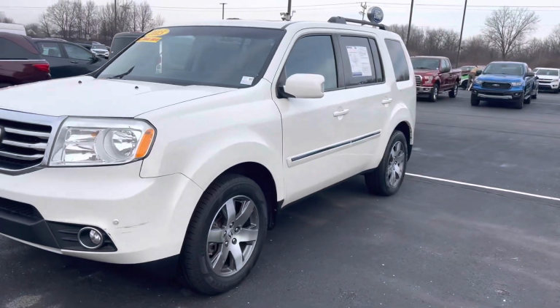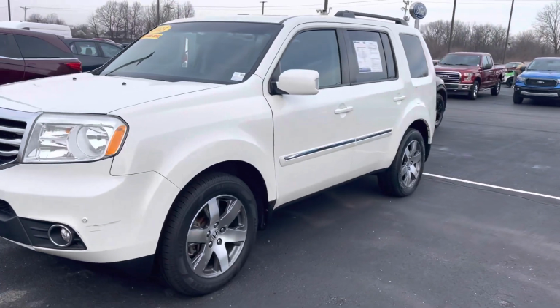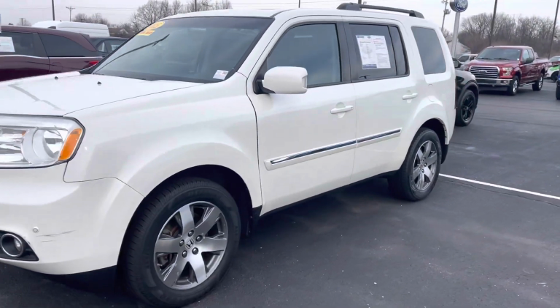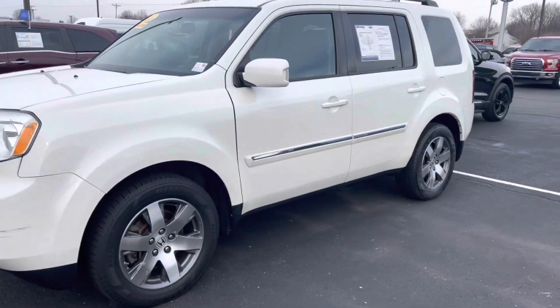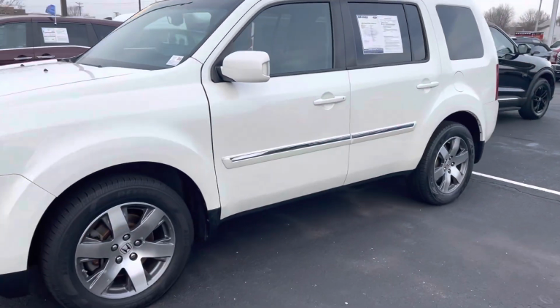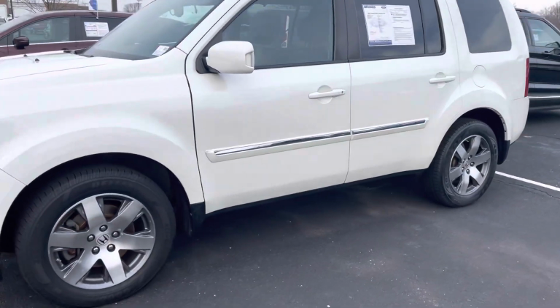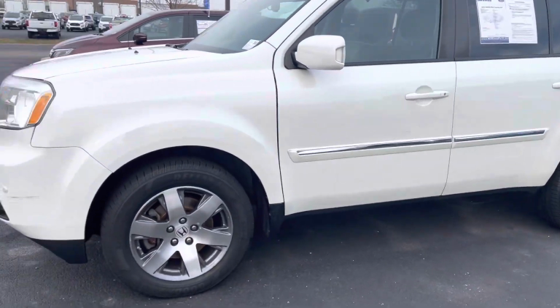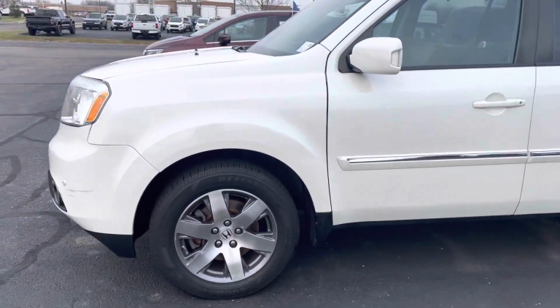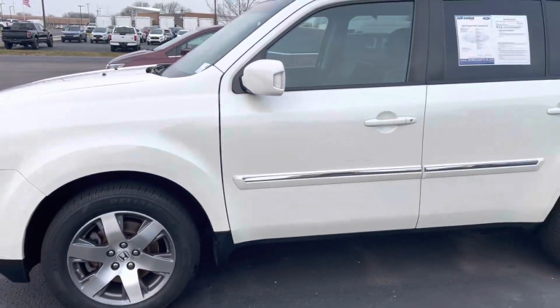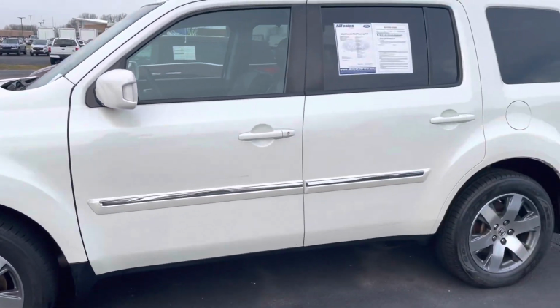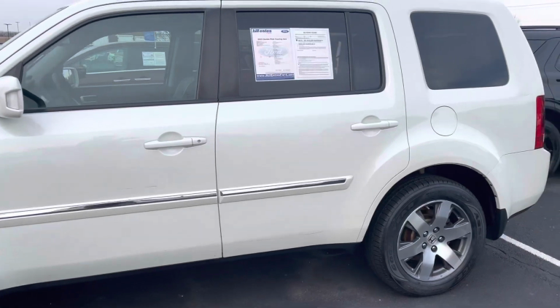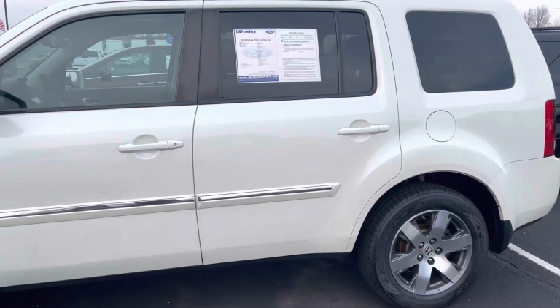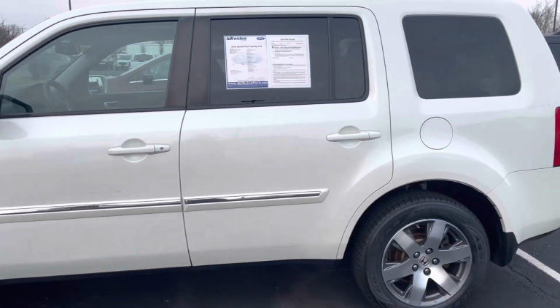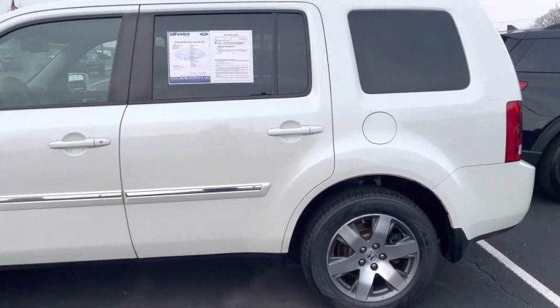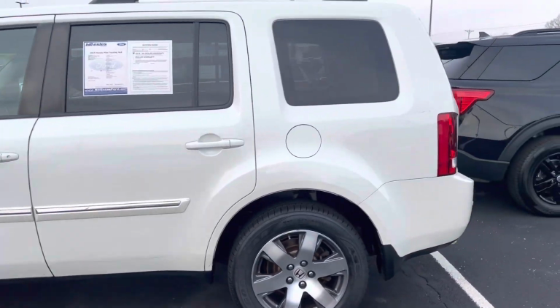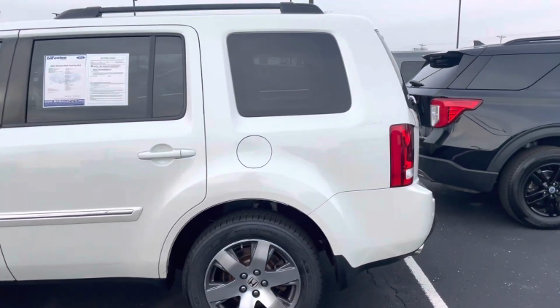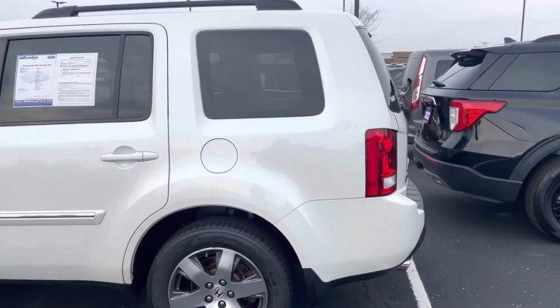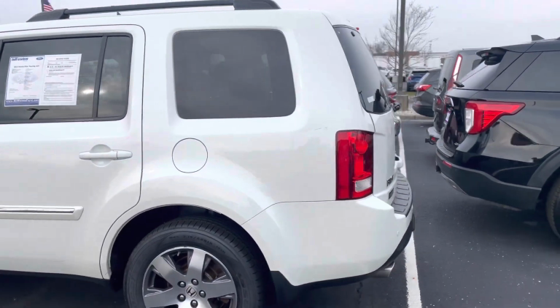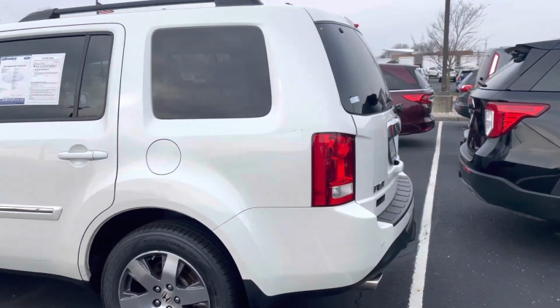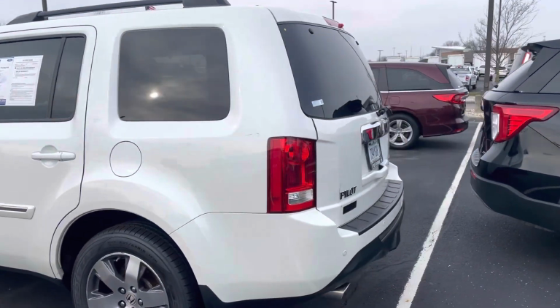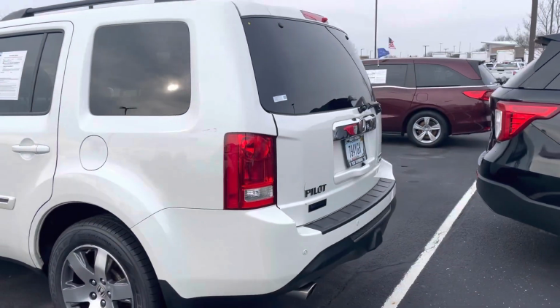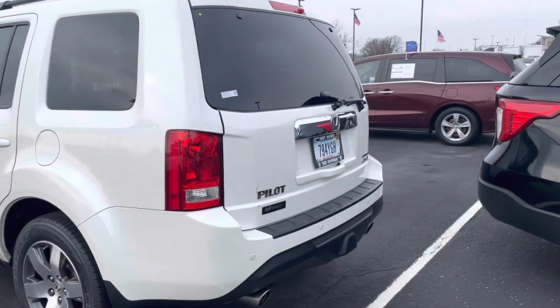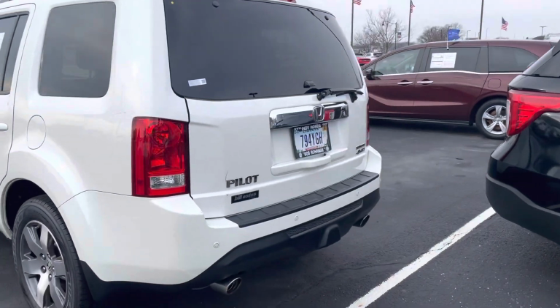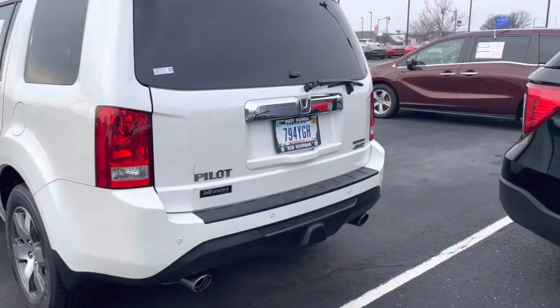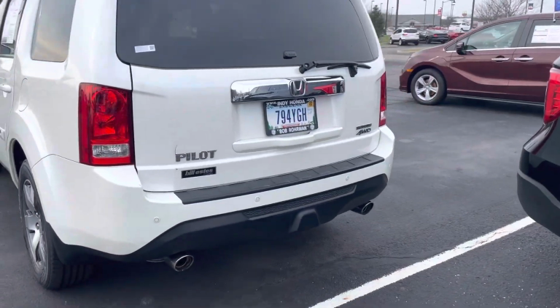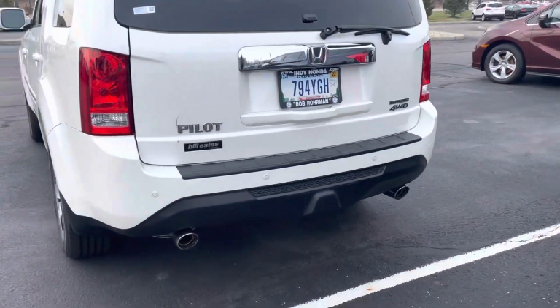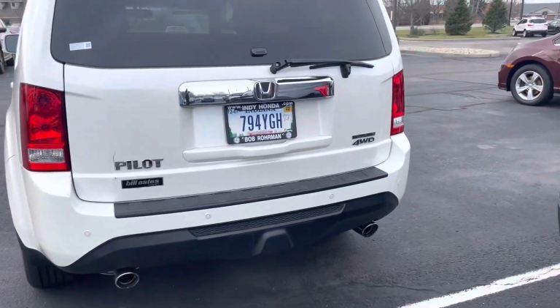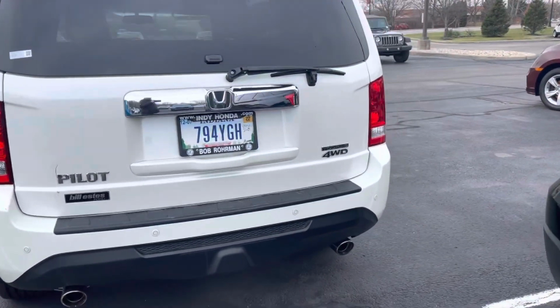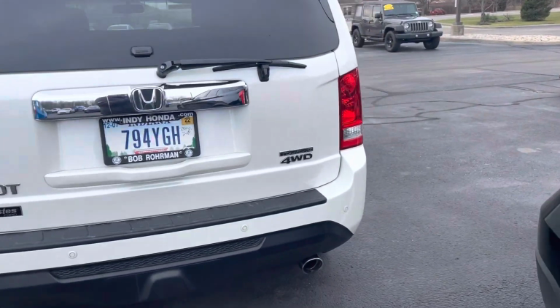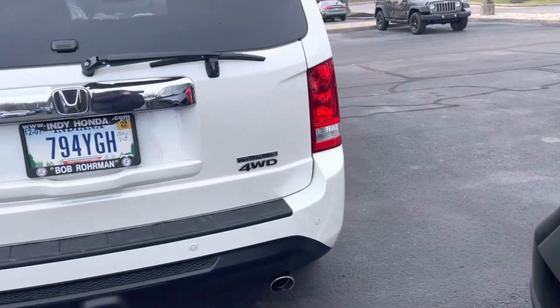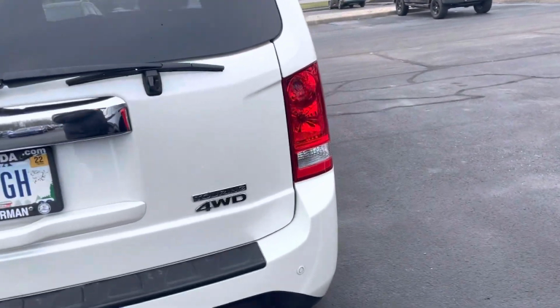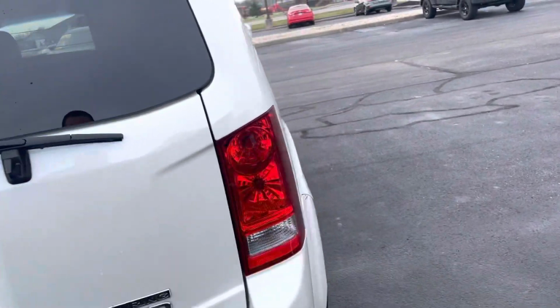It's got 97,000 miles on it. Tires and wheels look great. Going all the way around the exterior here — let's take a look and then show you the interior as well. You do have backup sensors and all that good stuff on here.